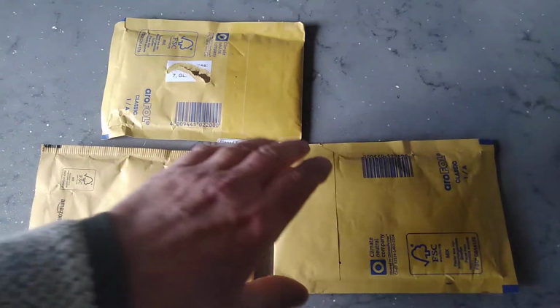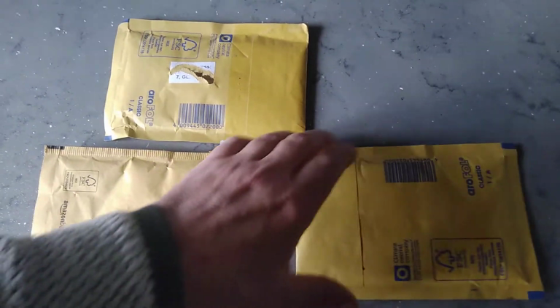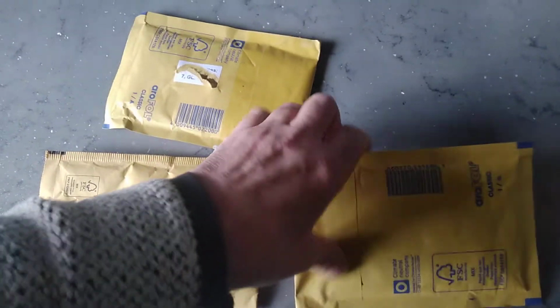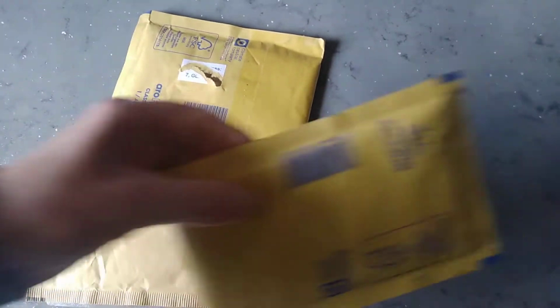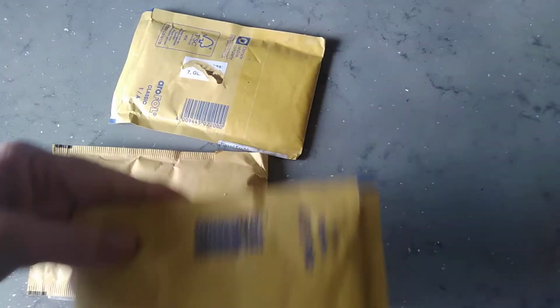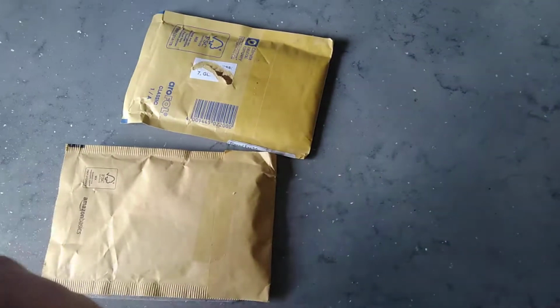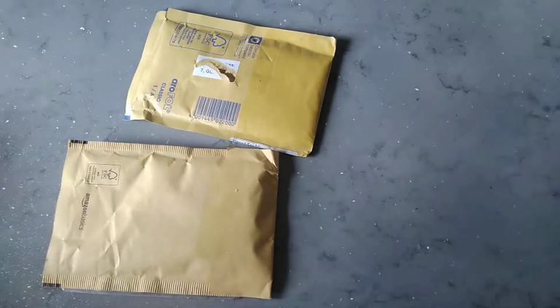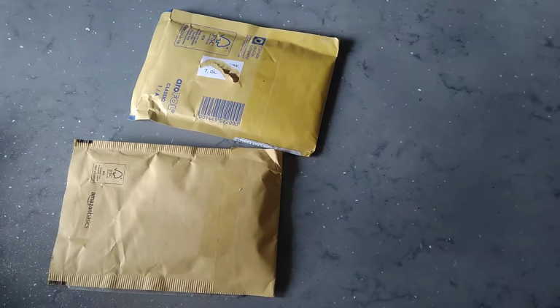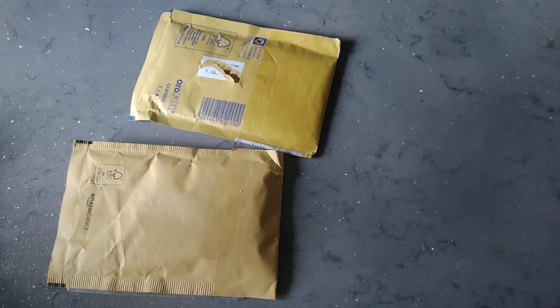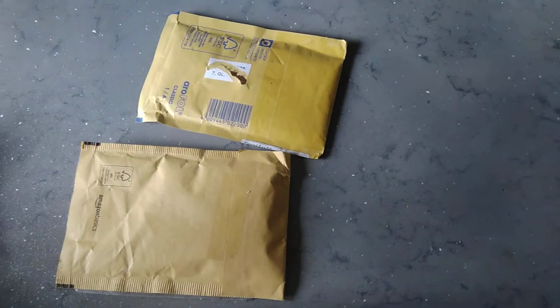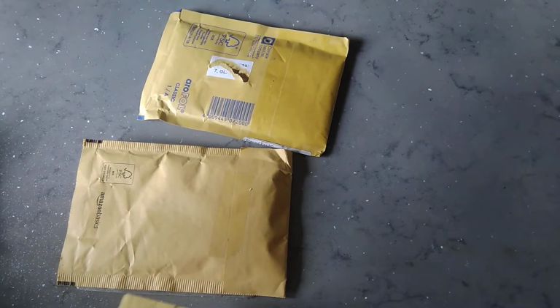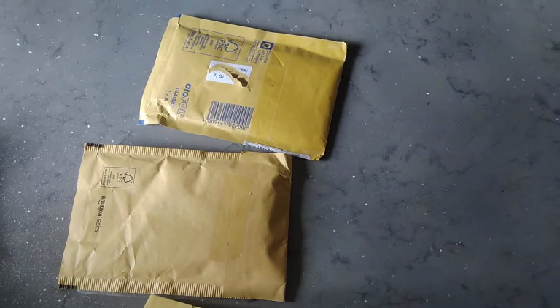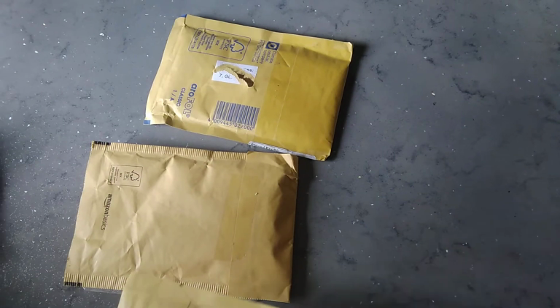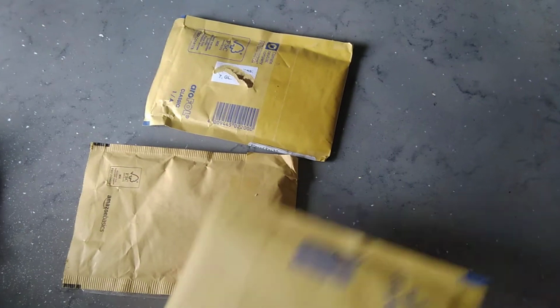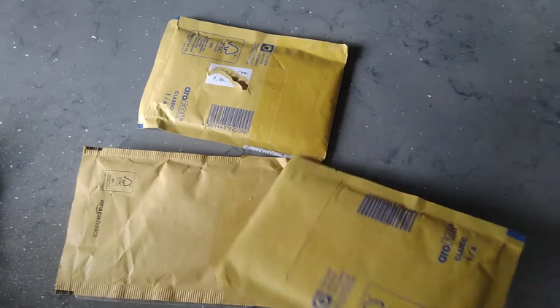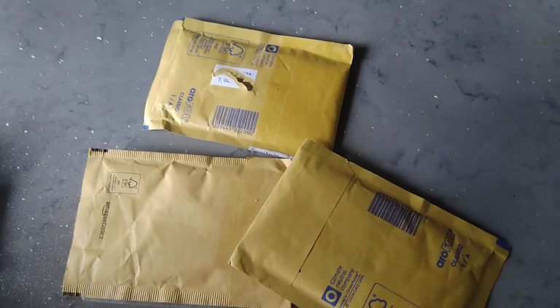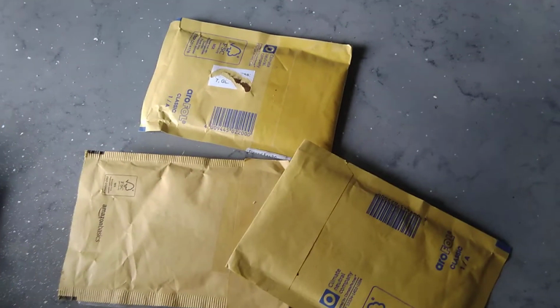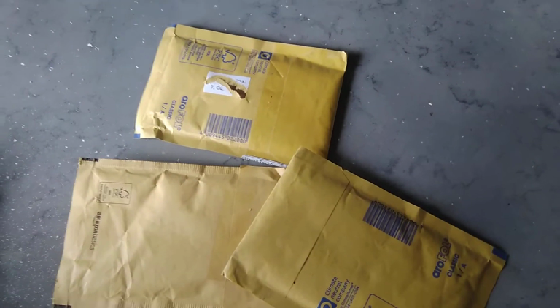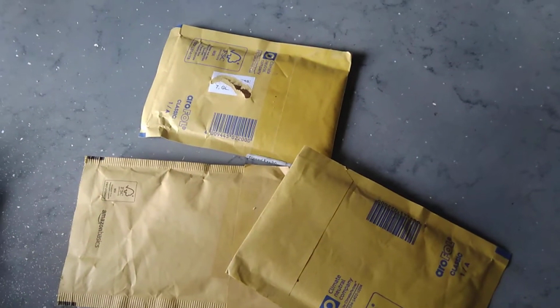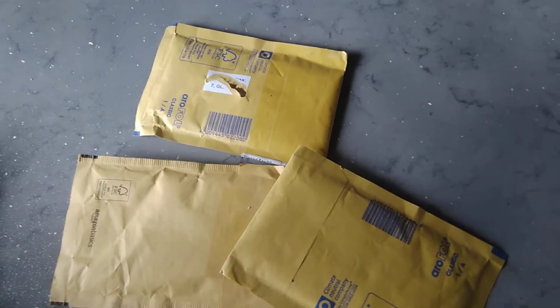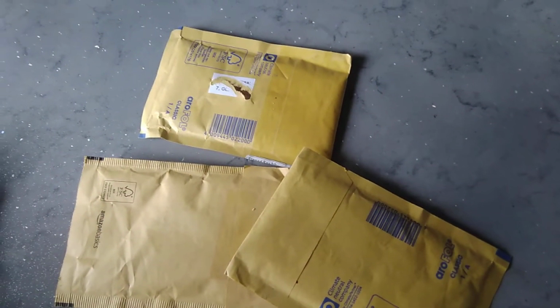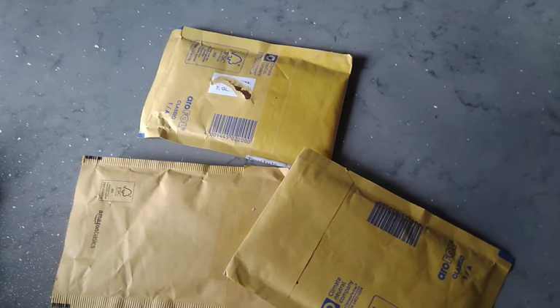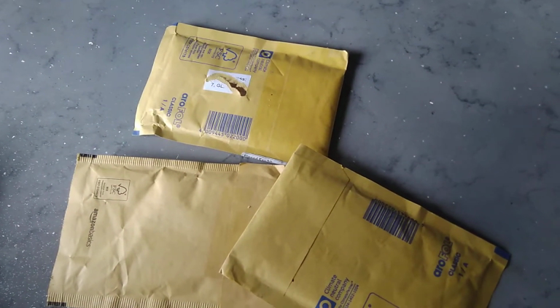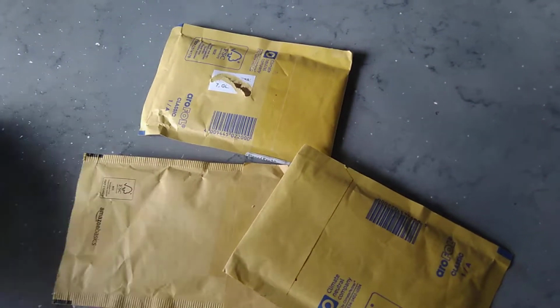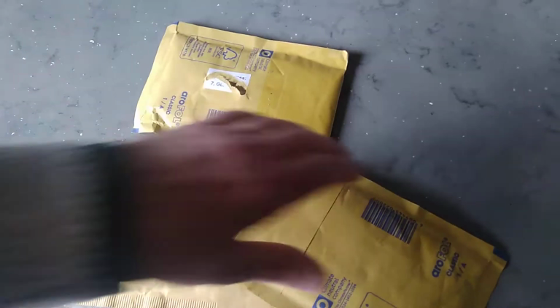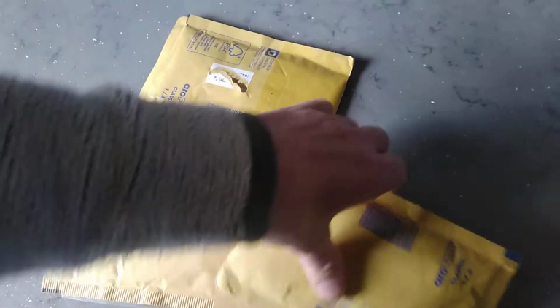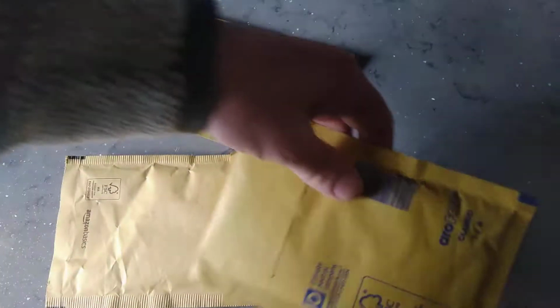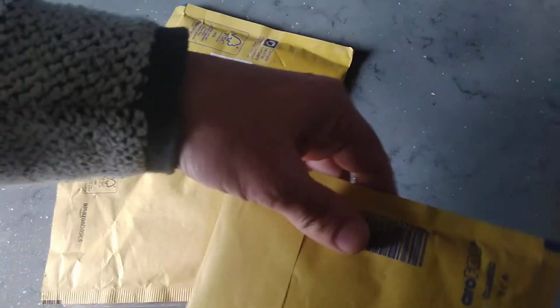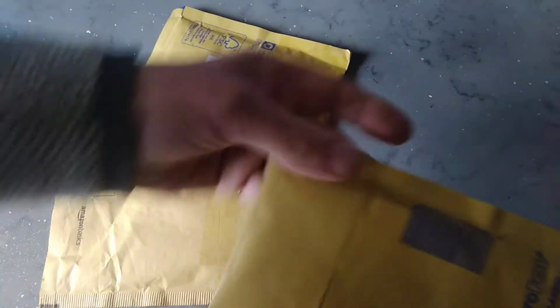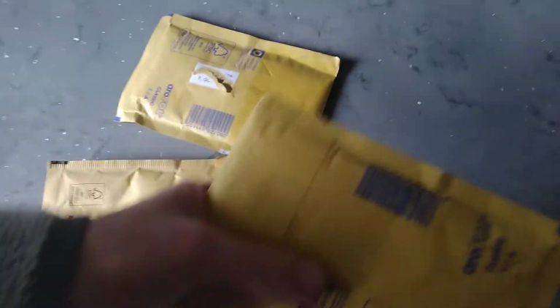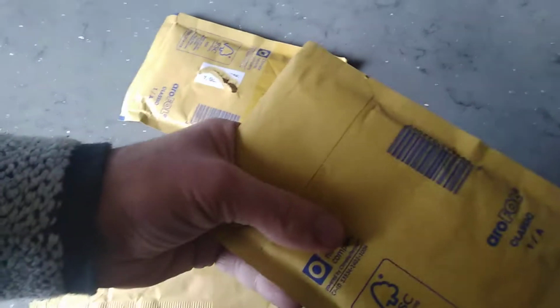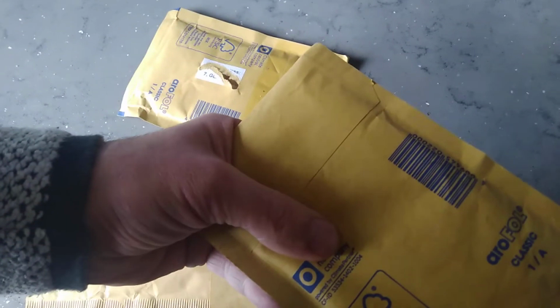Hello and welcome back to another installment of Northern Coins. Just had a few deliveries today so I thought I'd open them on camera. Let's see what's been delivered.